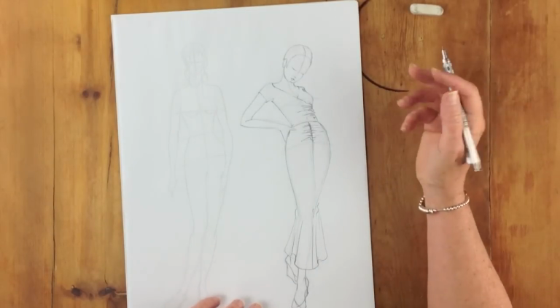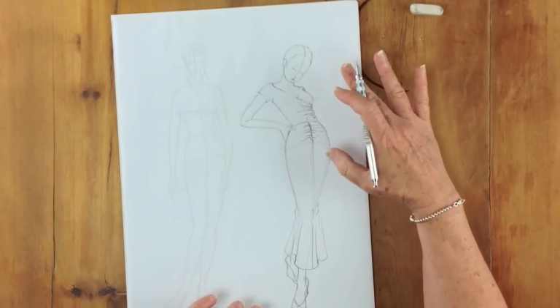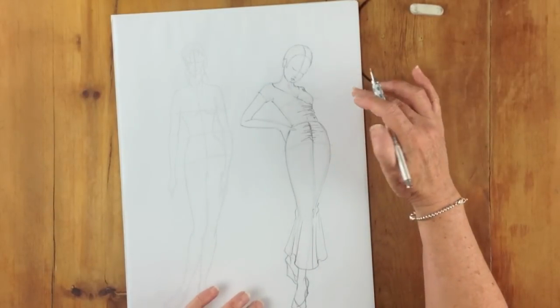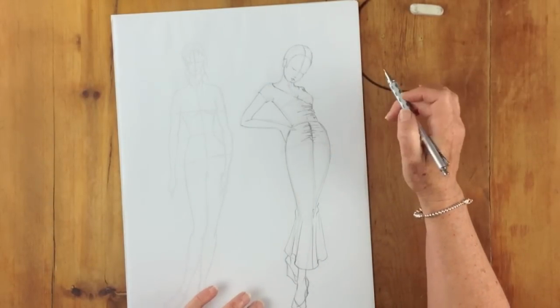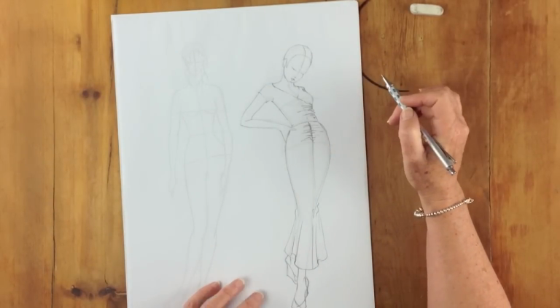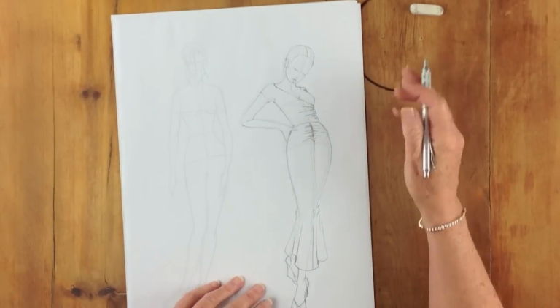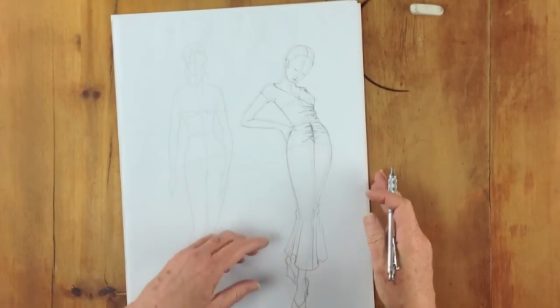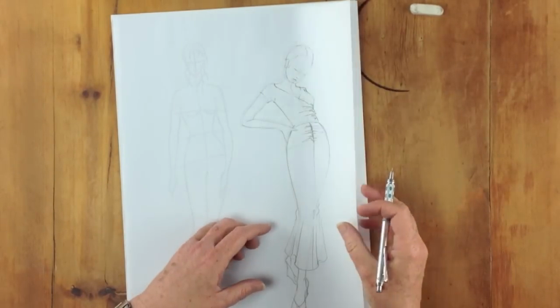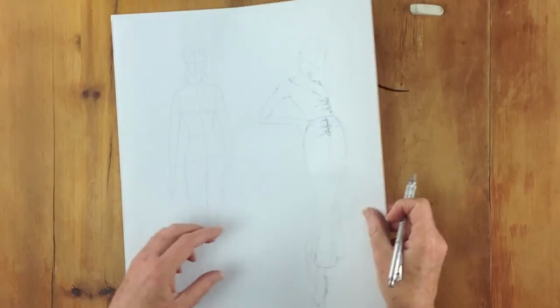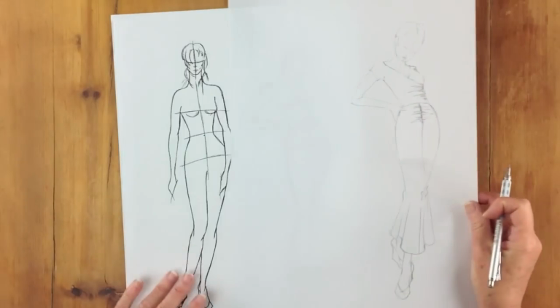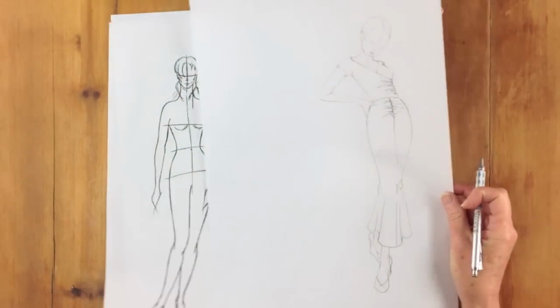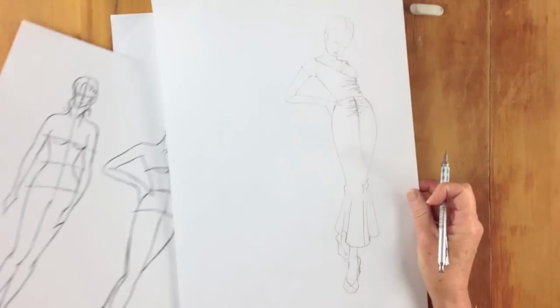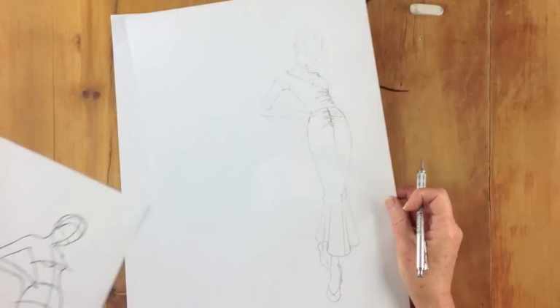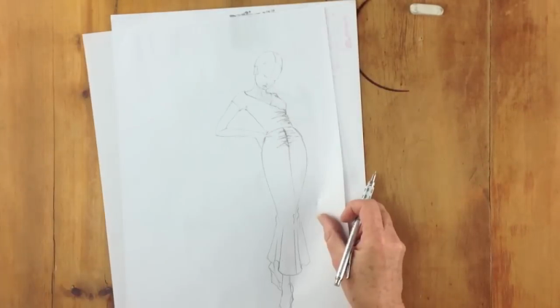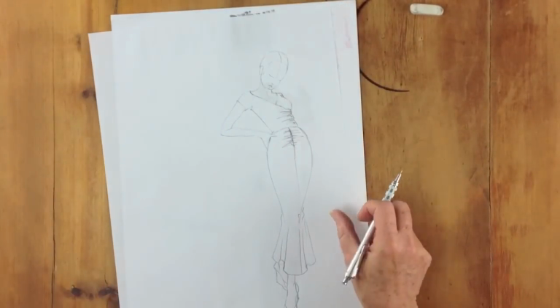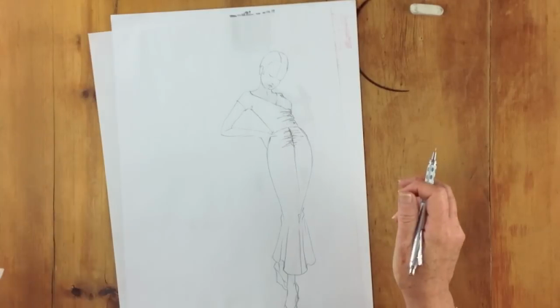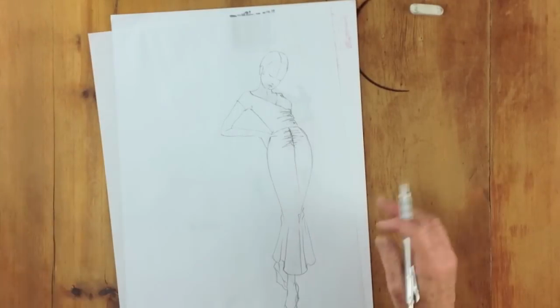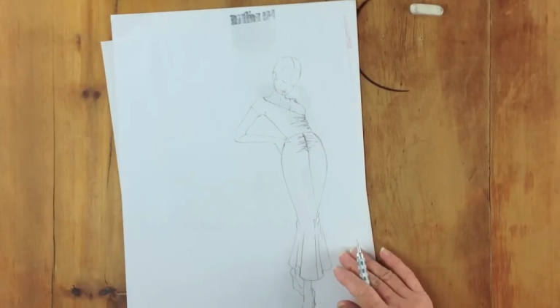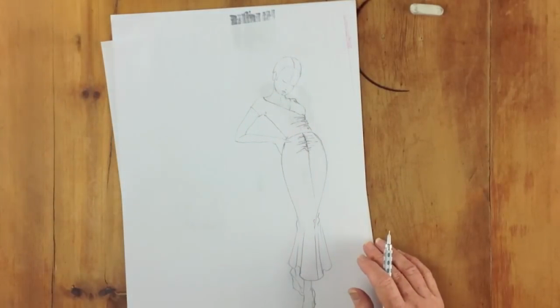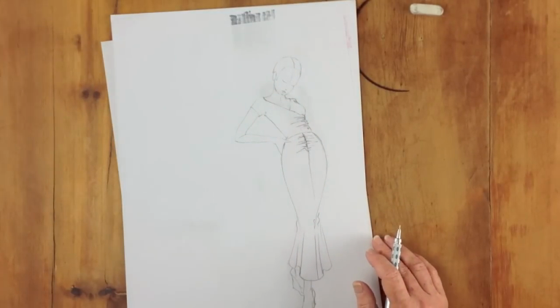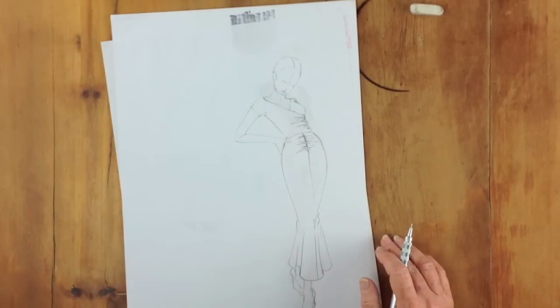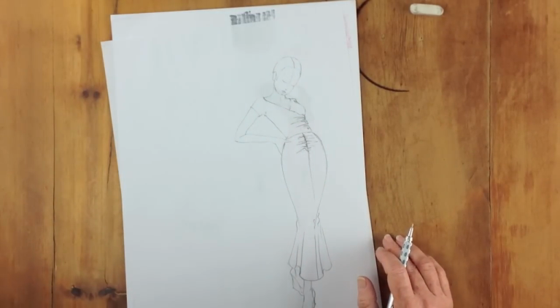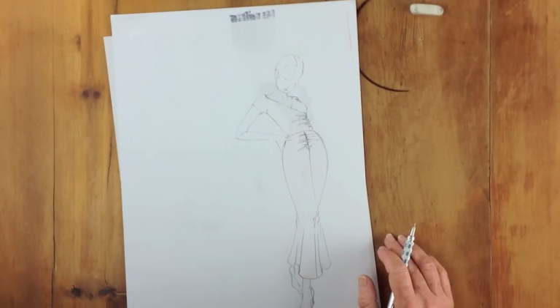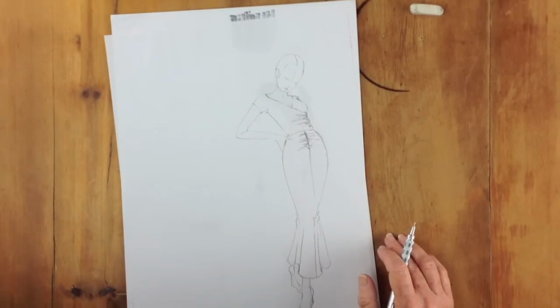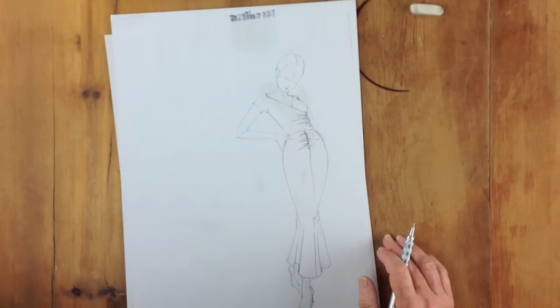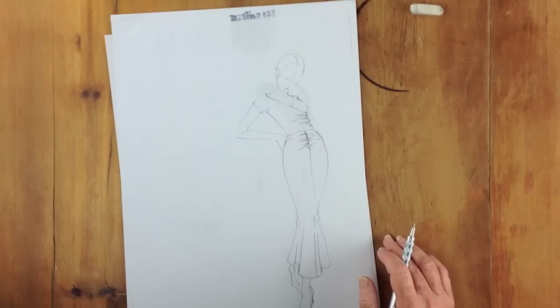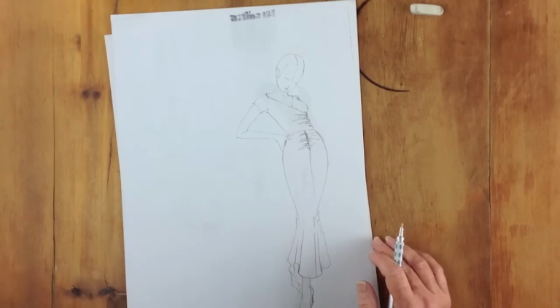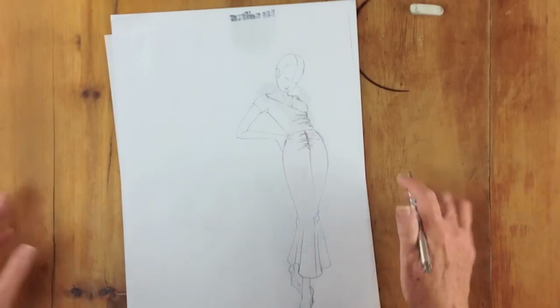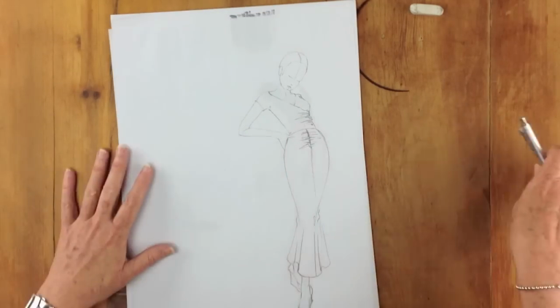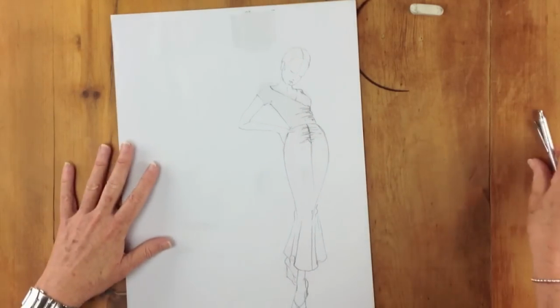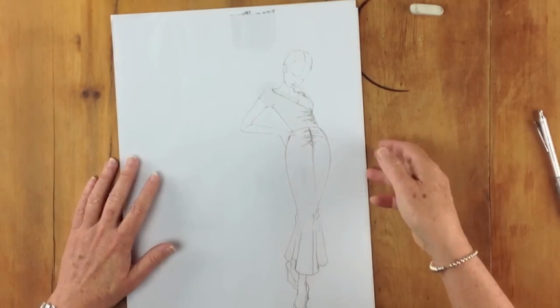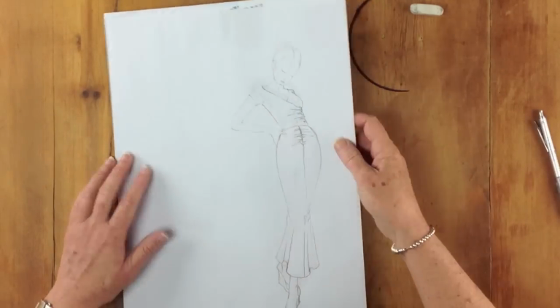So I've pencilled in everything I need for the fashion illustration. I'm going to get rid of the template and then consider the colours that I'm going to choose to put into this garment.